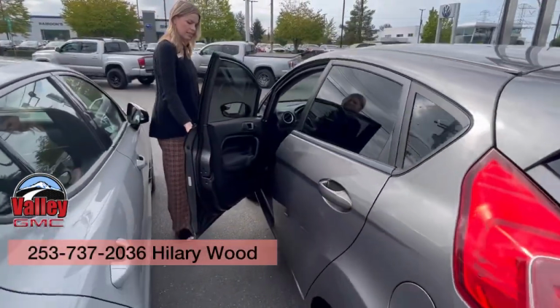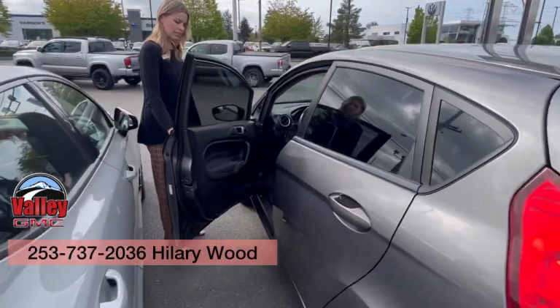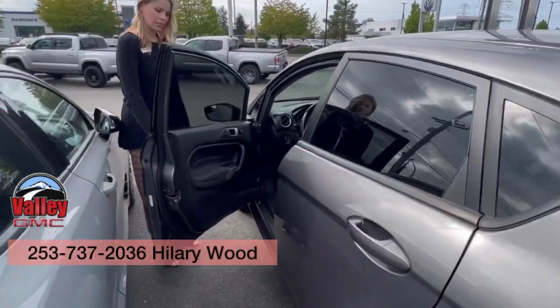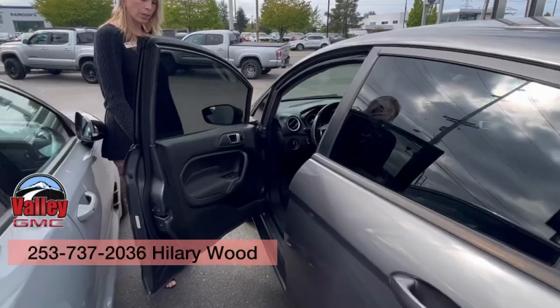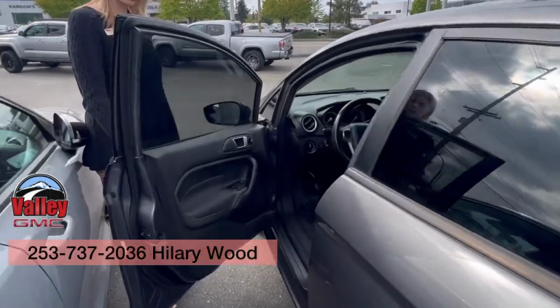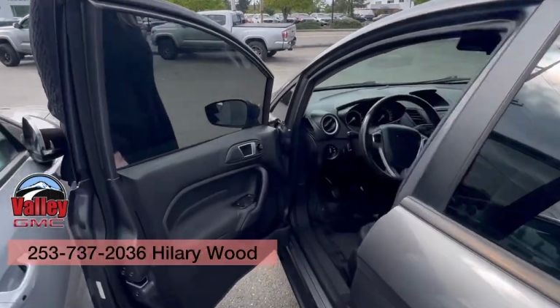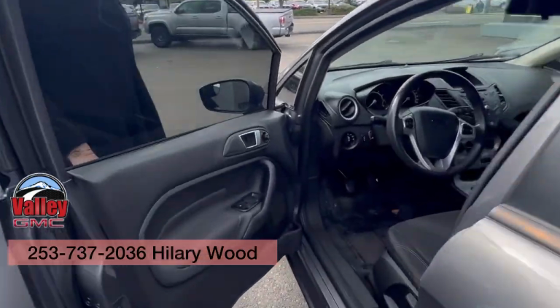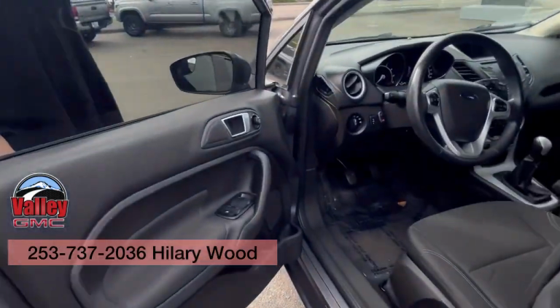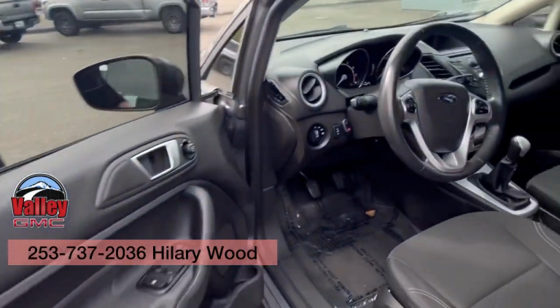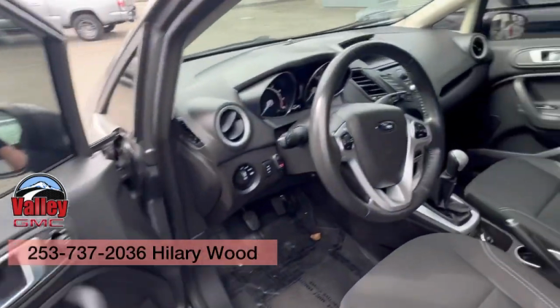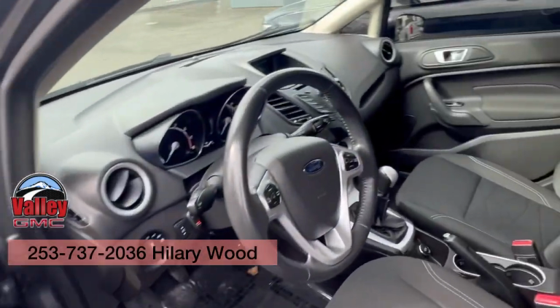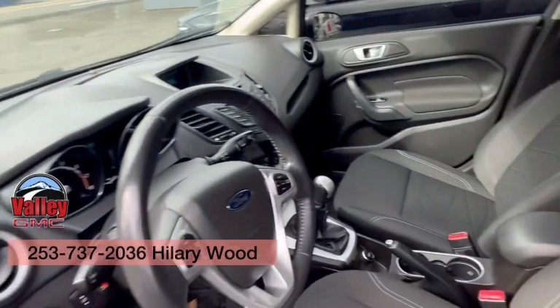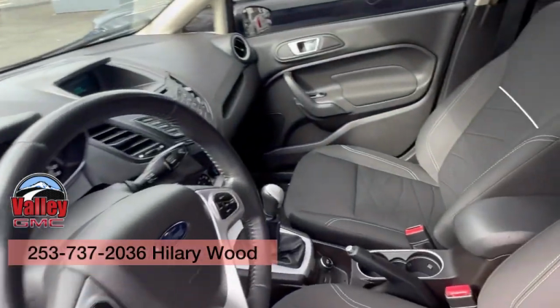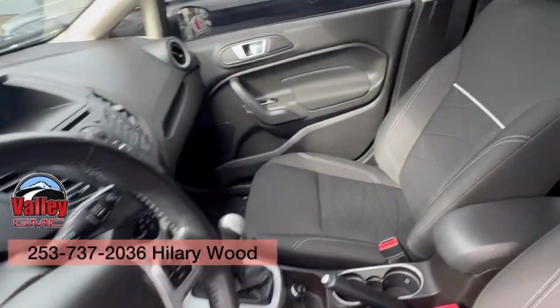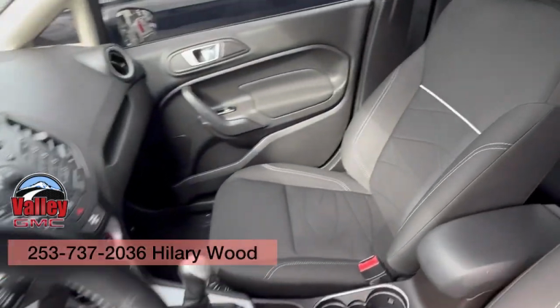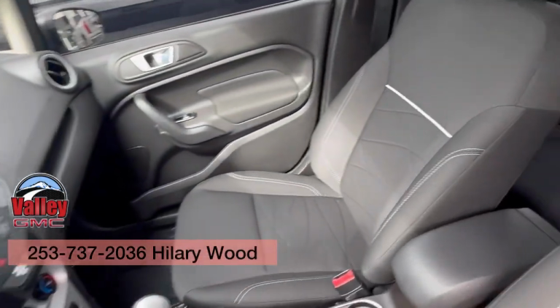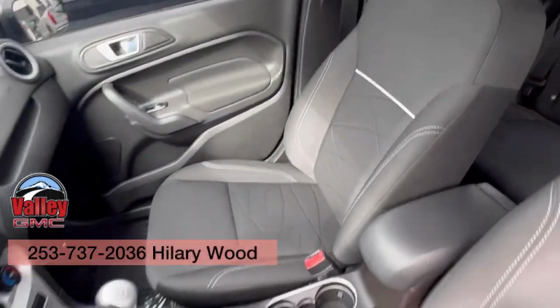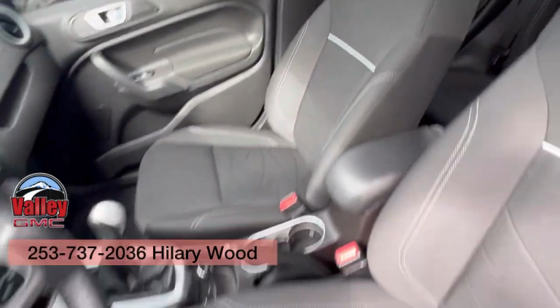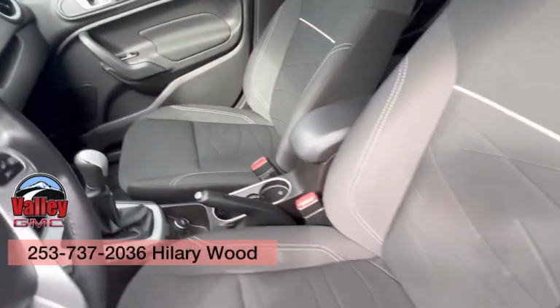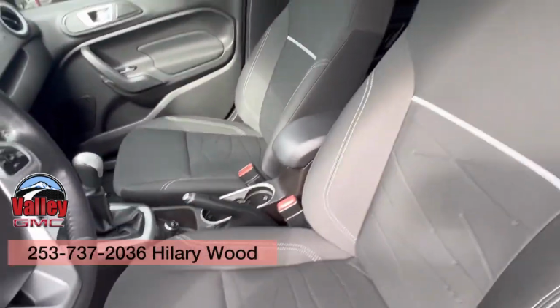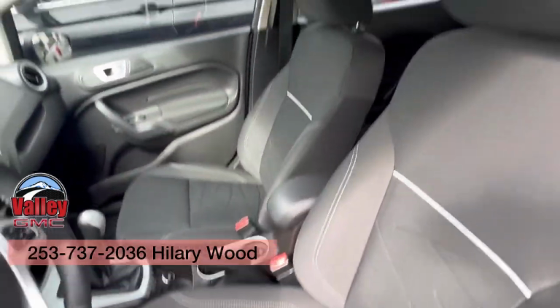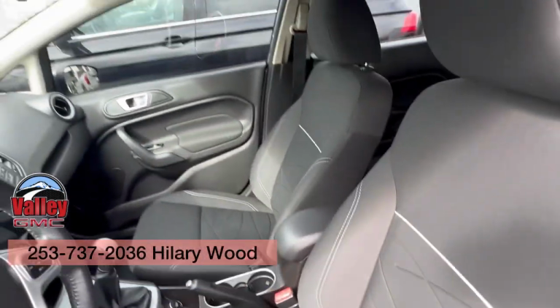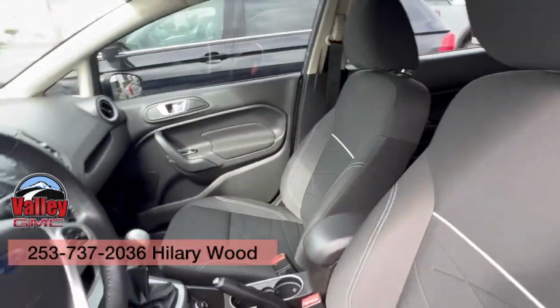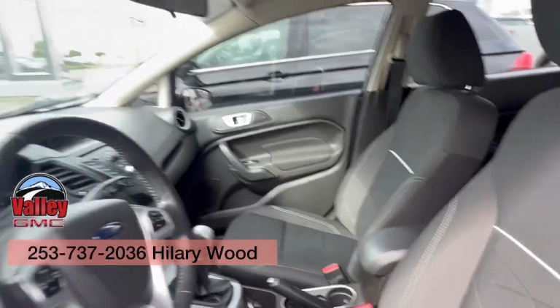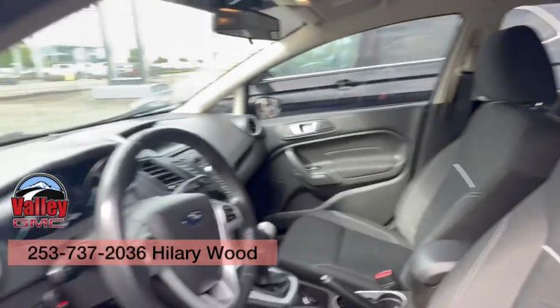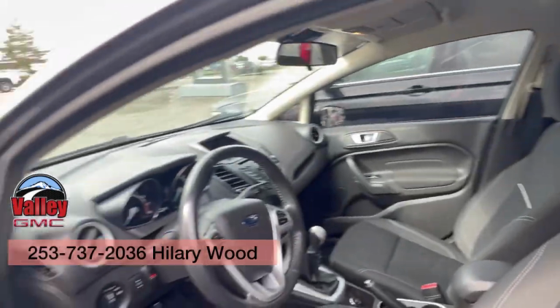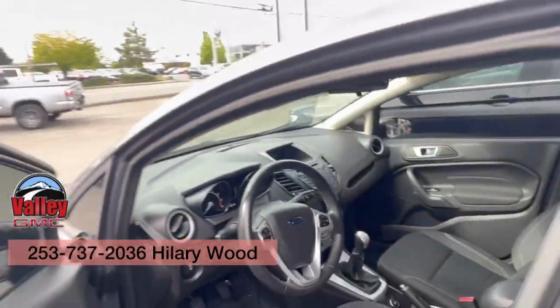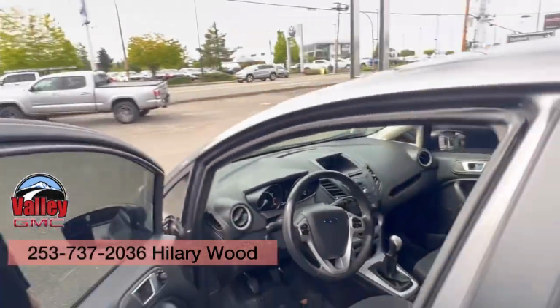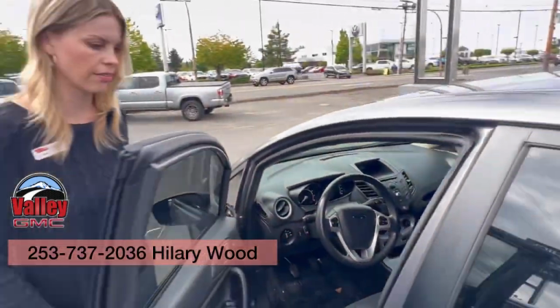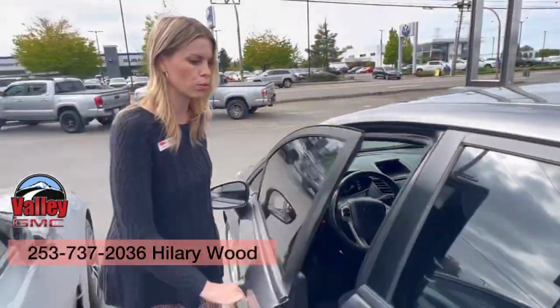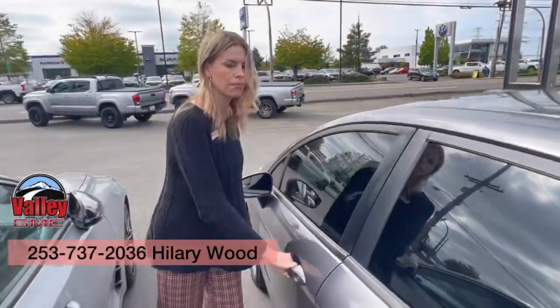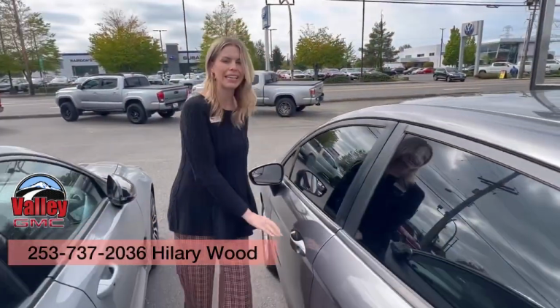Take a quick peek at the inside — it is a manual, and it is a great commuter car. Great on gas mileage, which will save you some money.